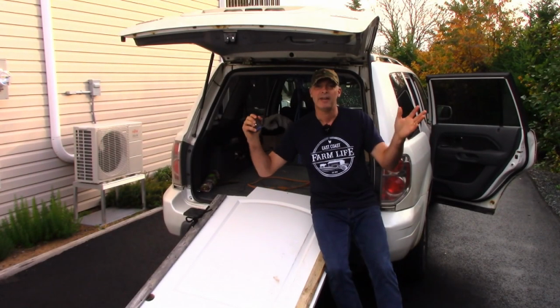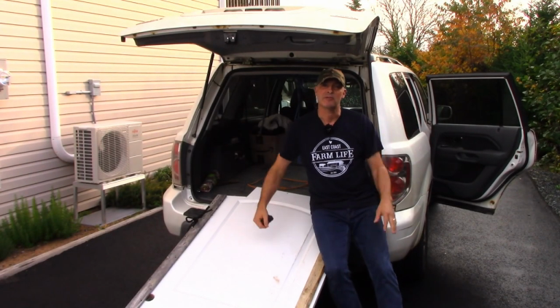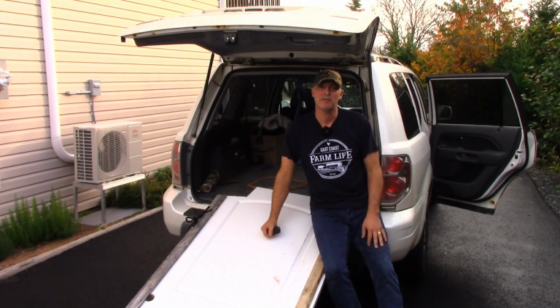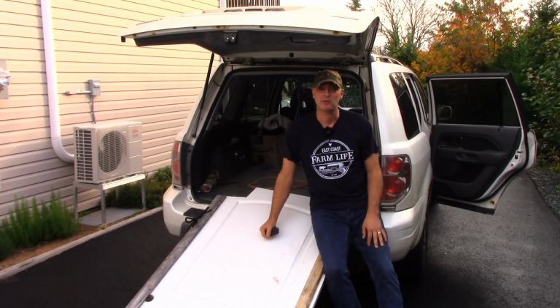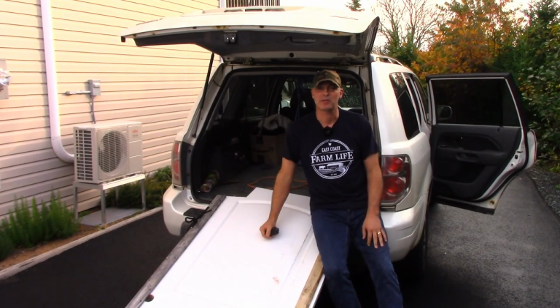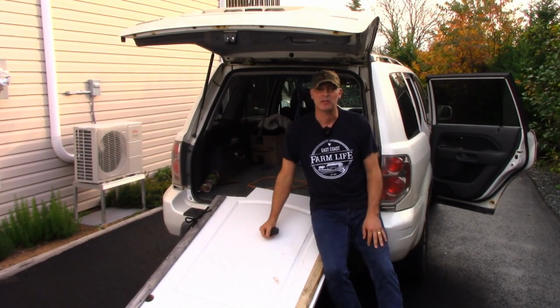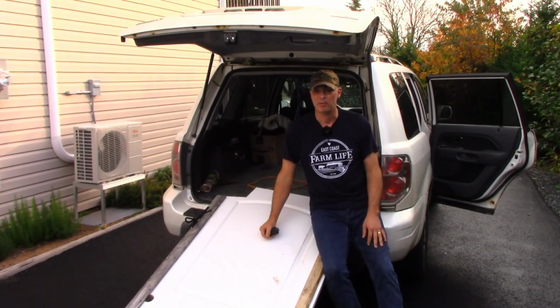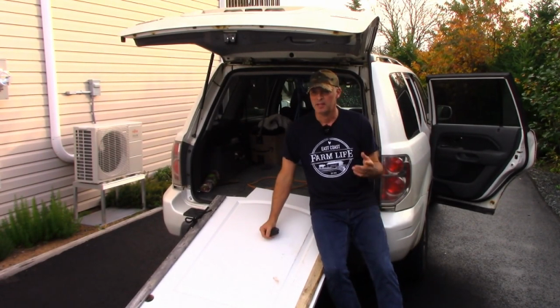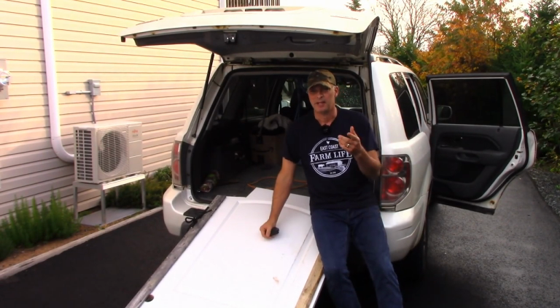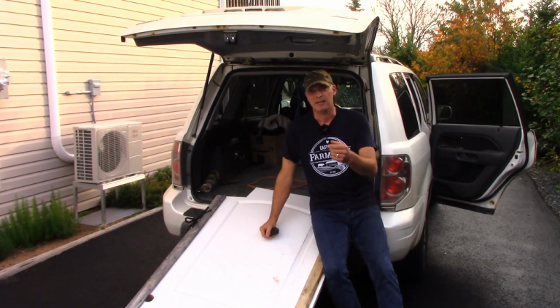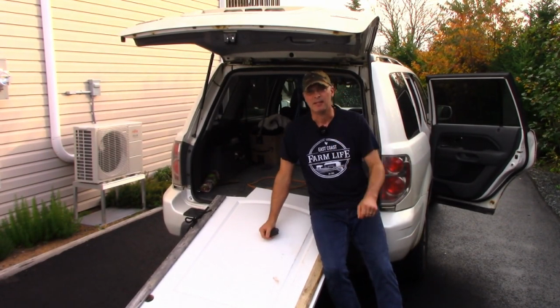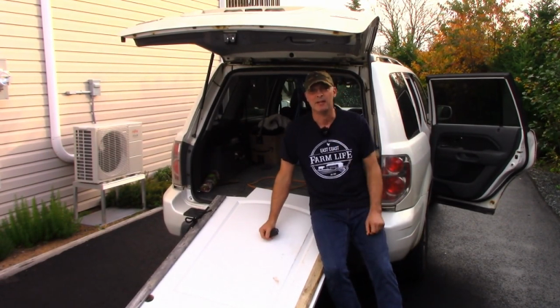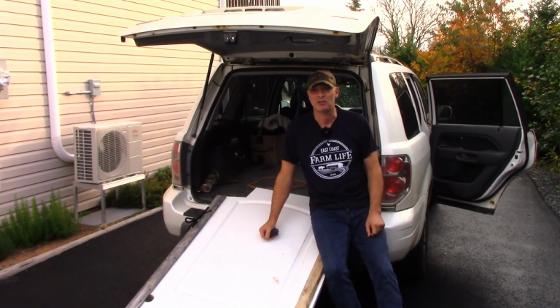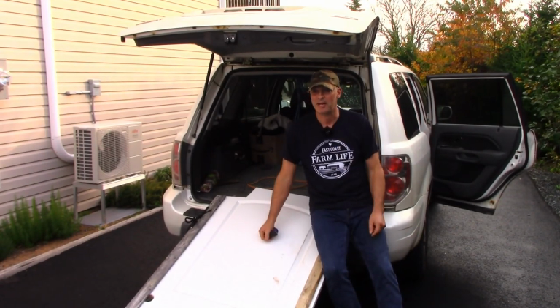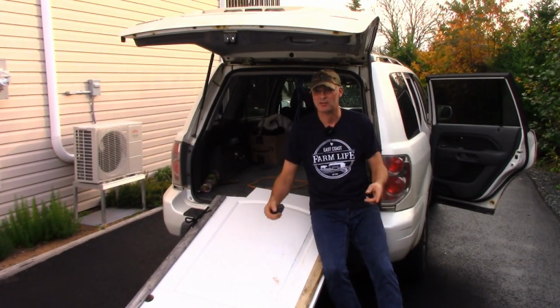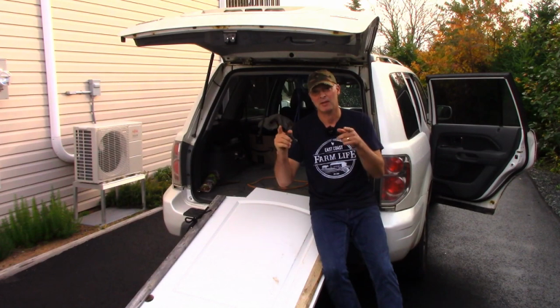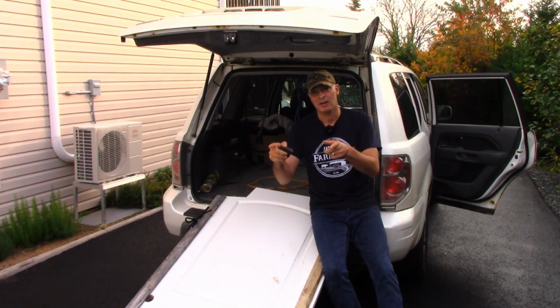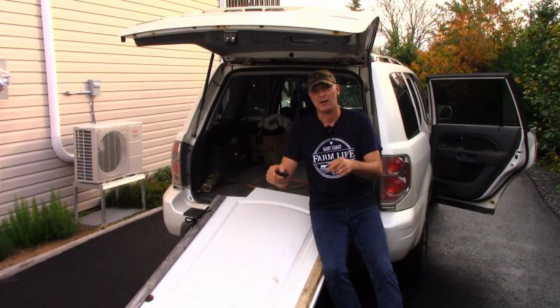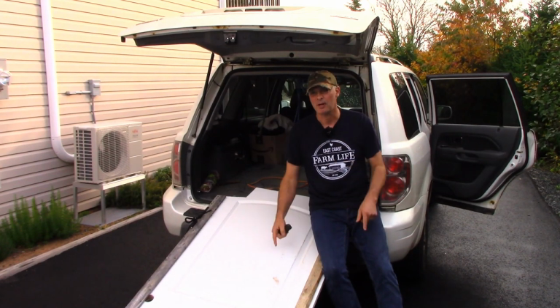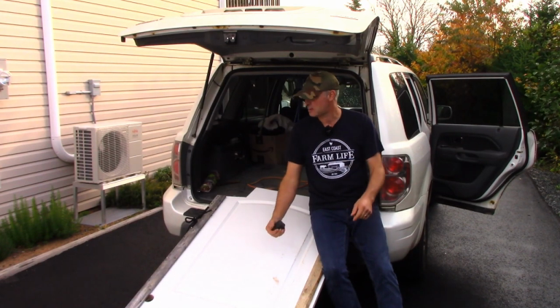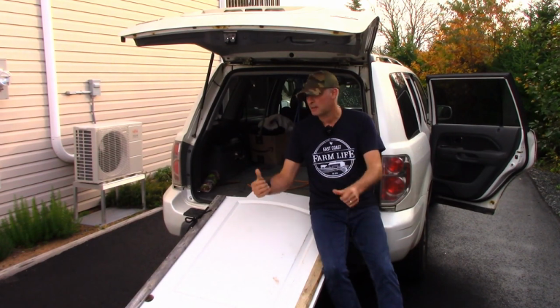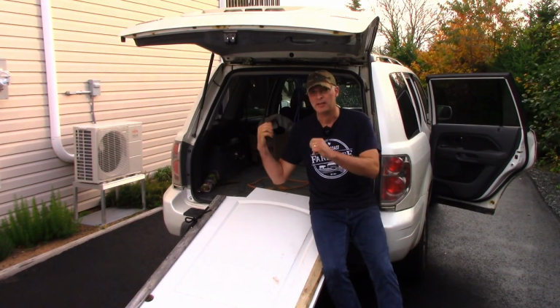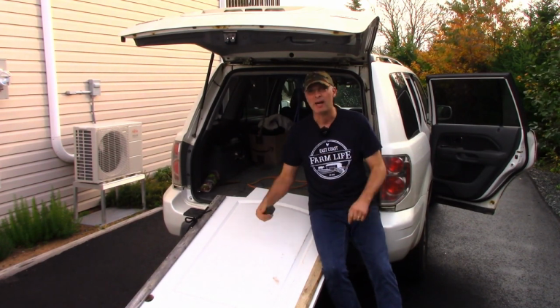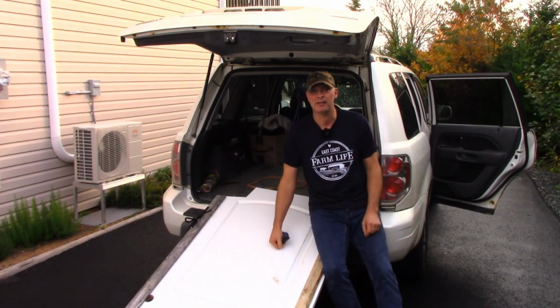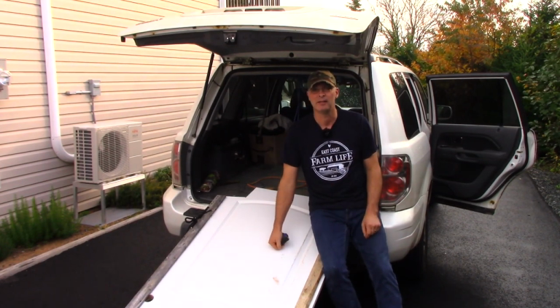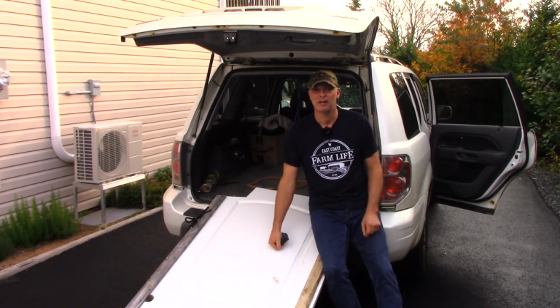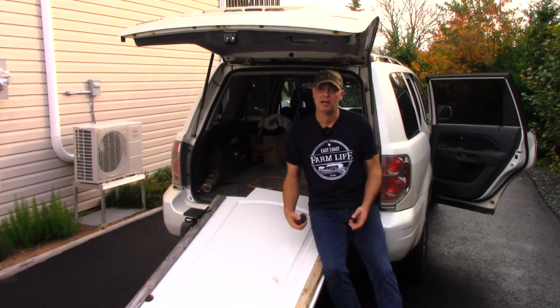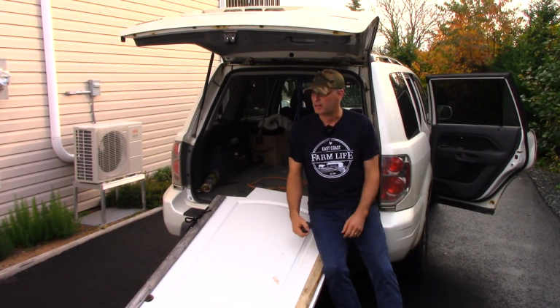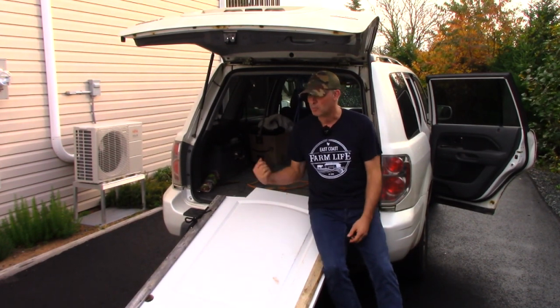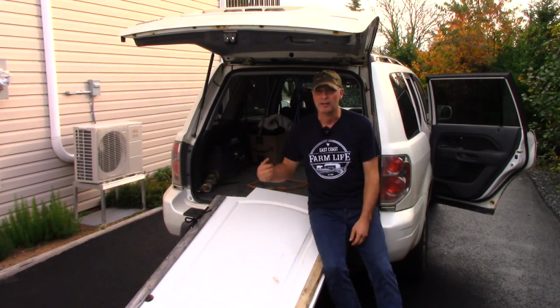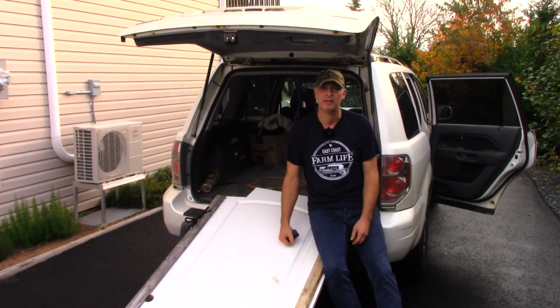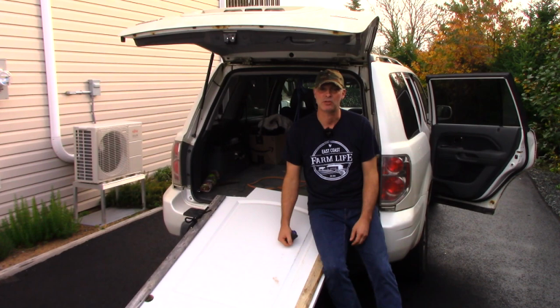Hey, it's Greg here with Outdoors on the Cheap, and today I'm going to show you how to stuff a Honda Ruckus in the back of a Honda Pilot SUV.